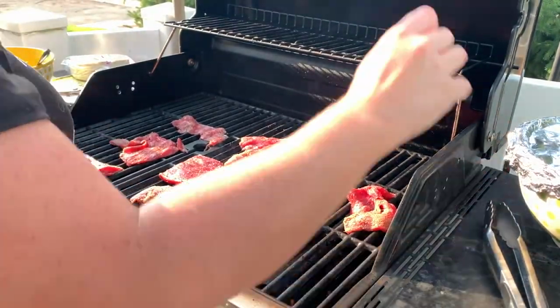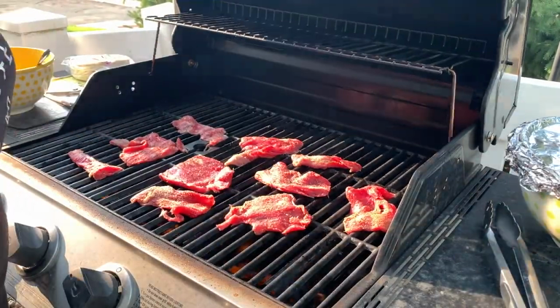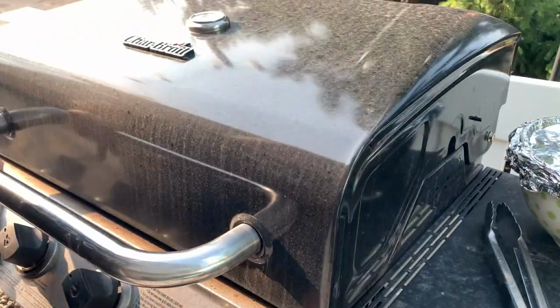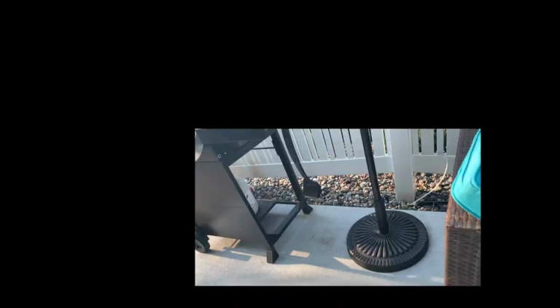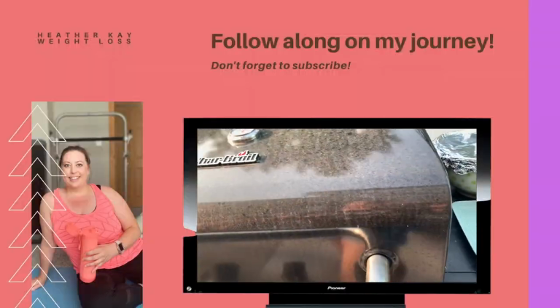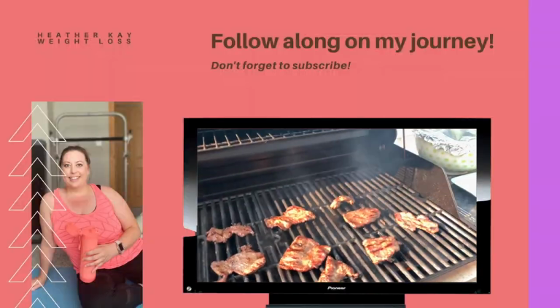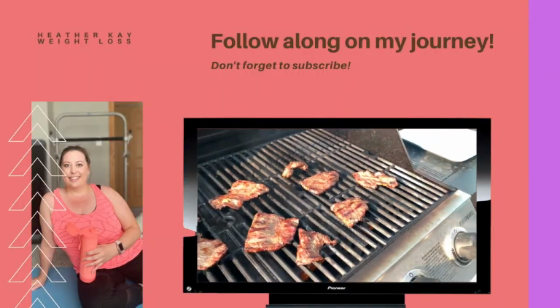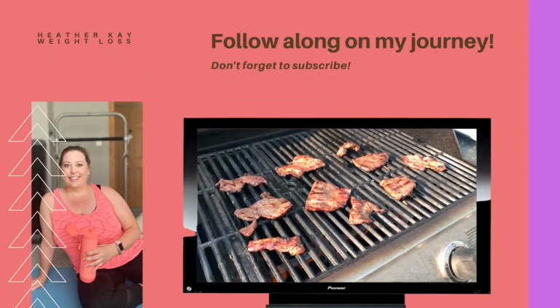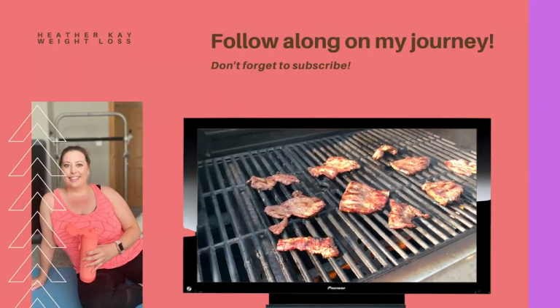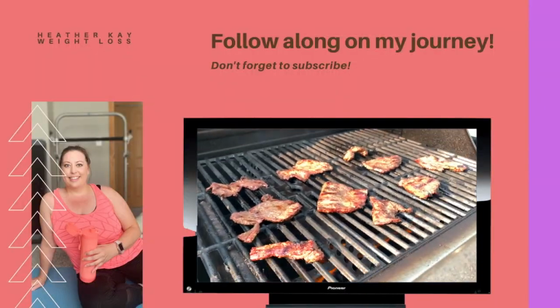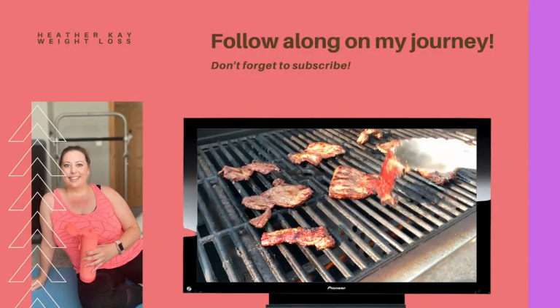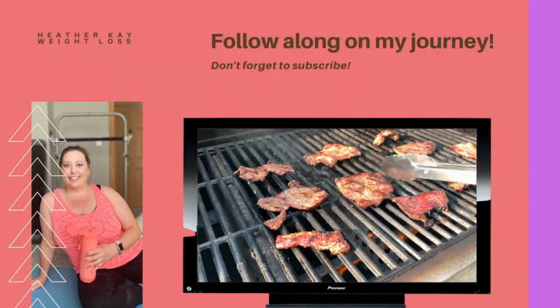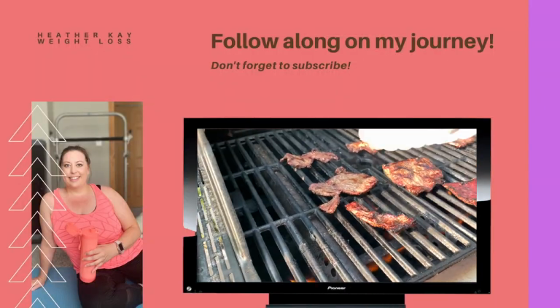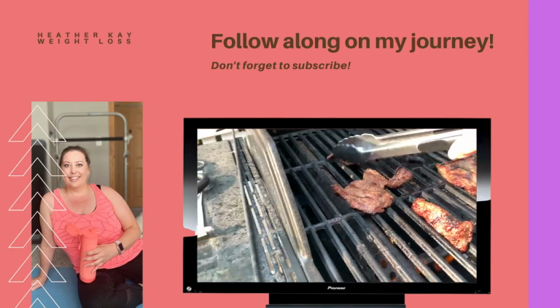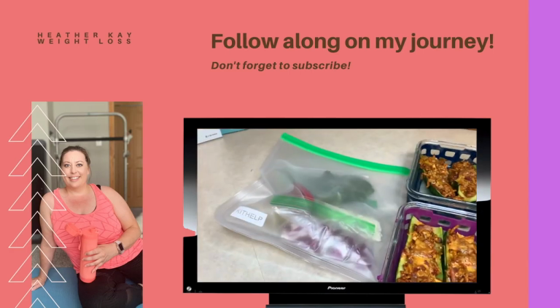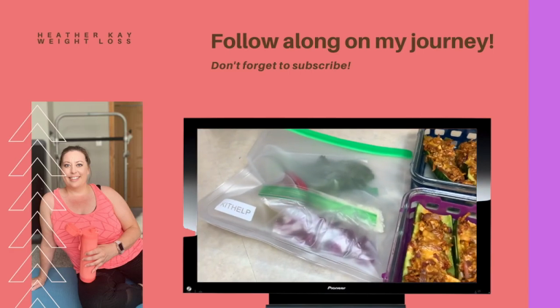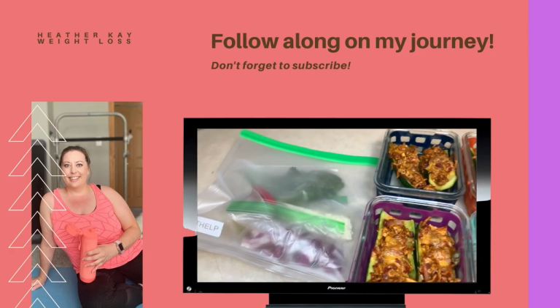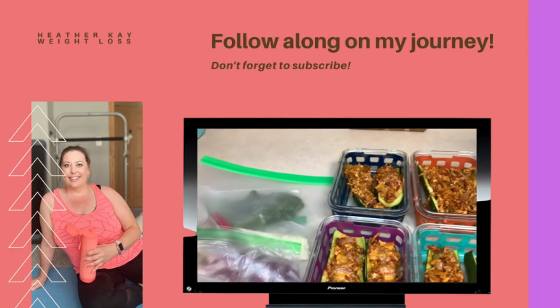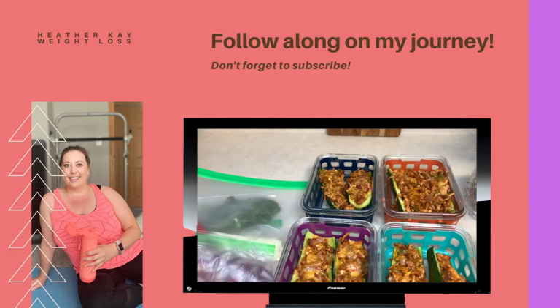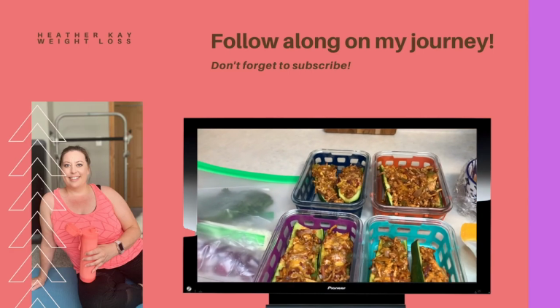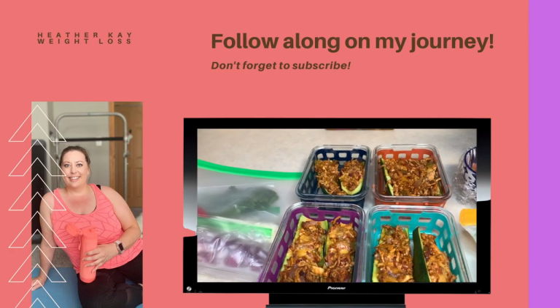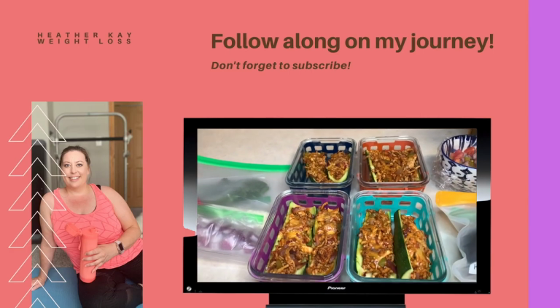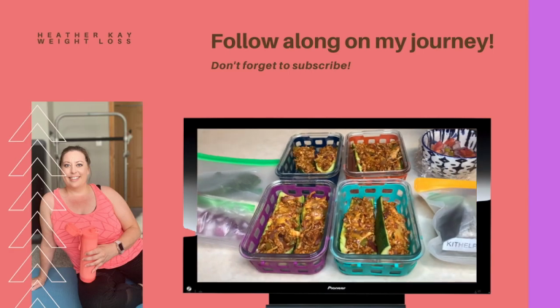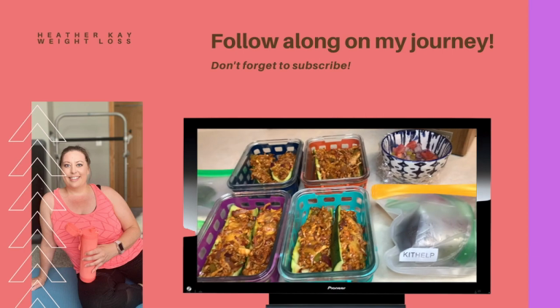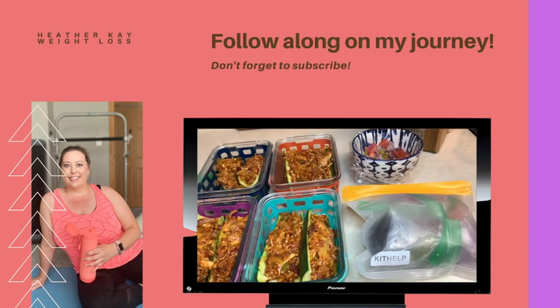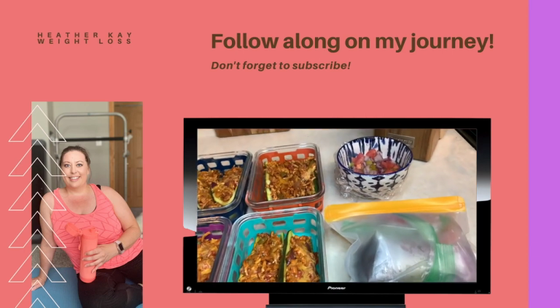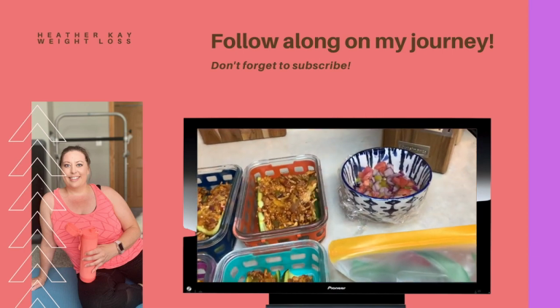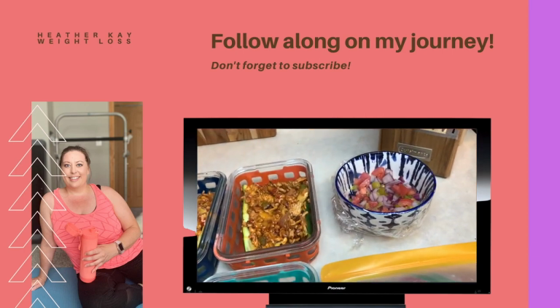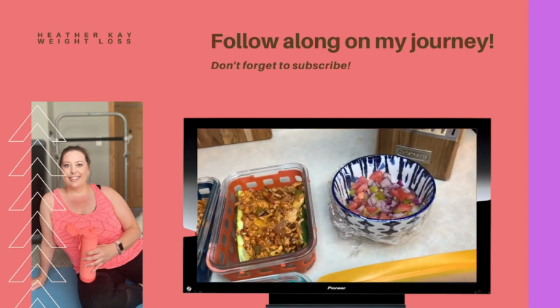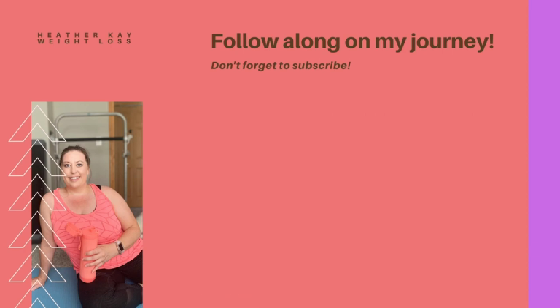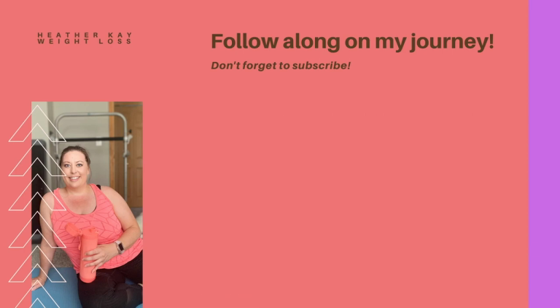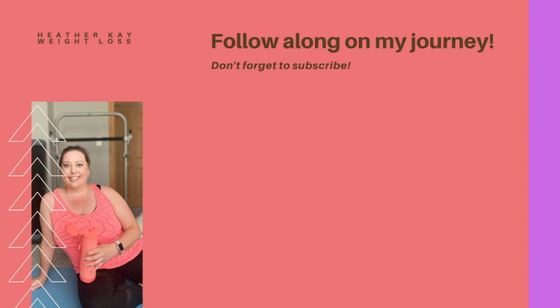That'll be it for today's video. I hope you guys liked it. Please make sure again that you subscribe down below and hit the notification bell so you're notified every time I upload a video. If you liked it, please give it a thumbs up. With that, I will see you guys in the next one — bye!